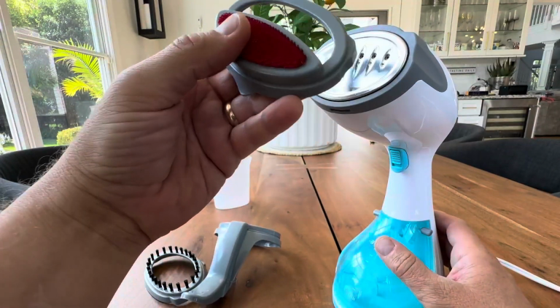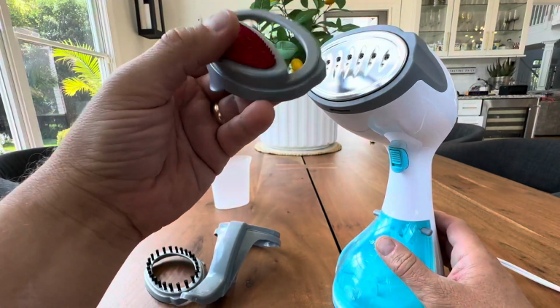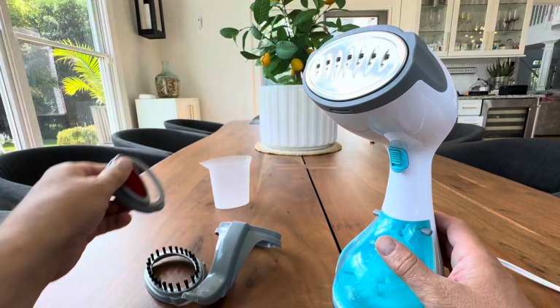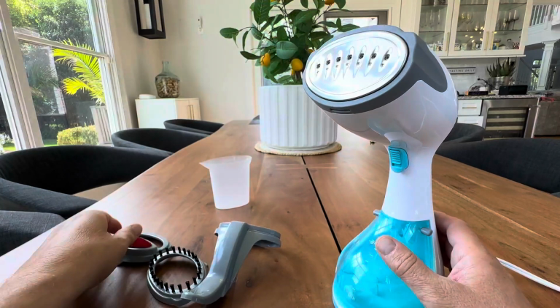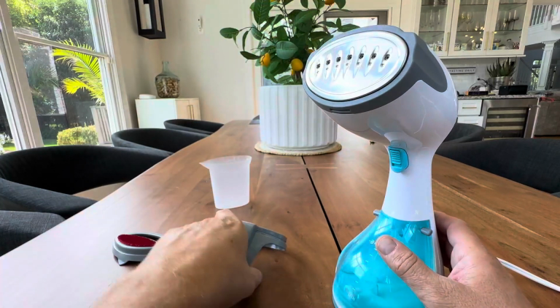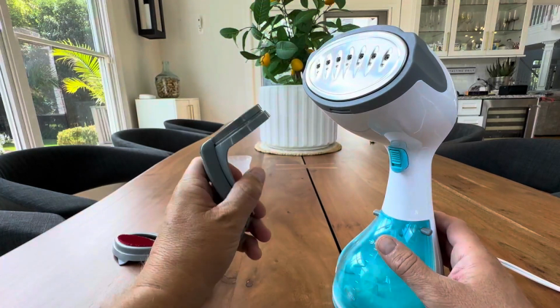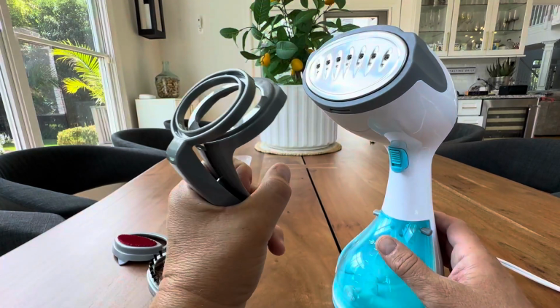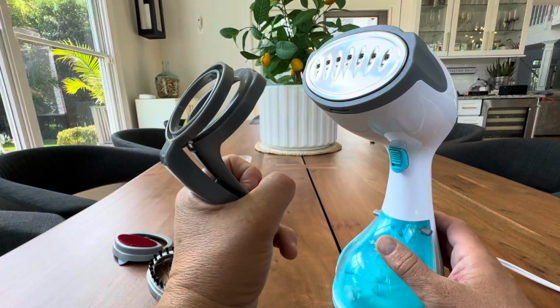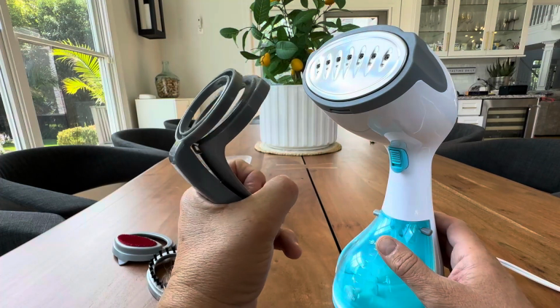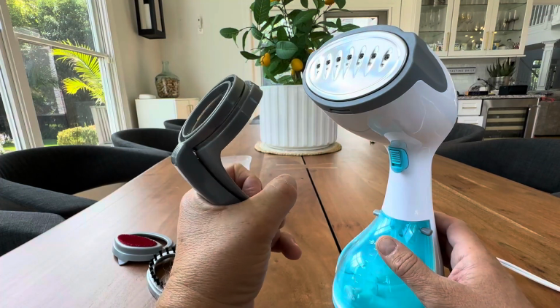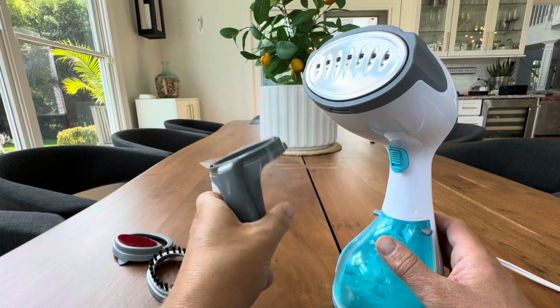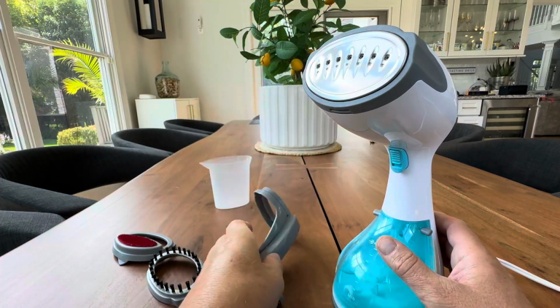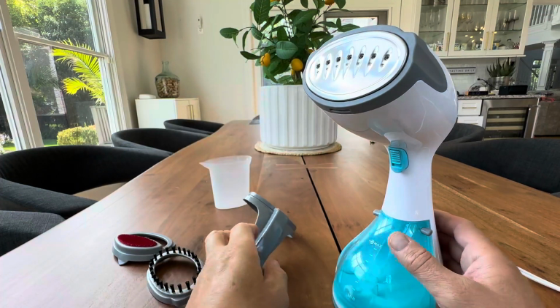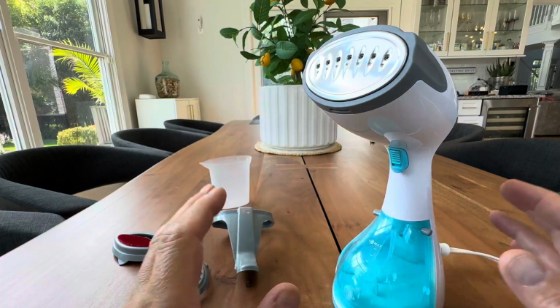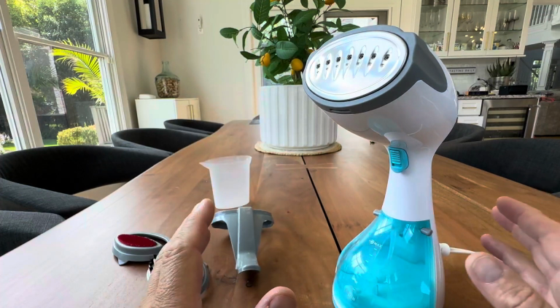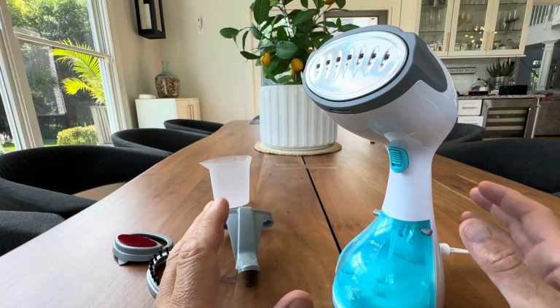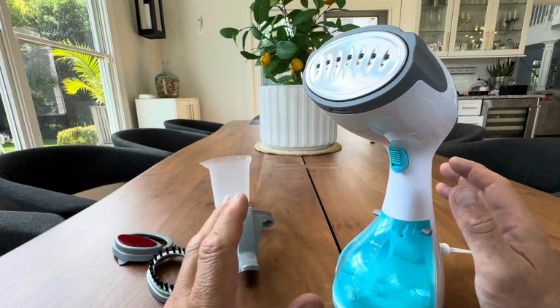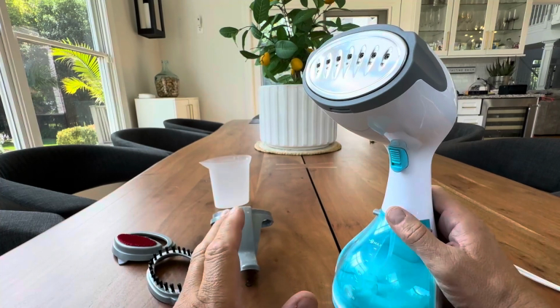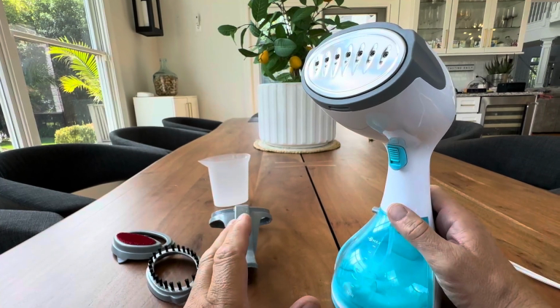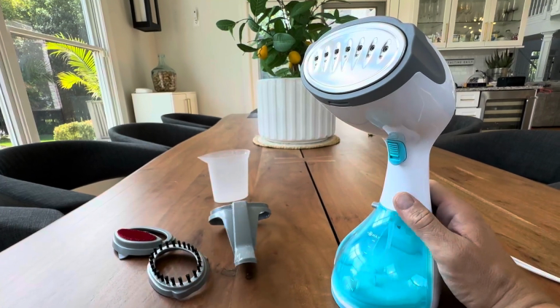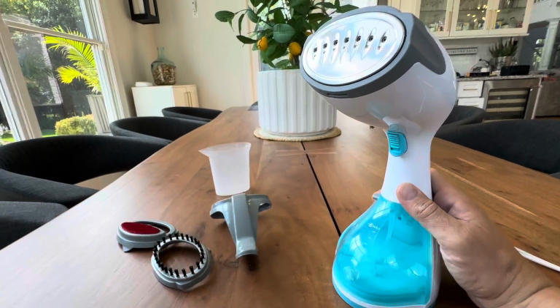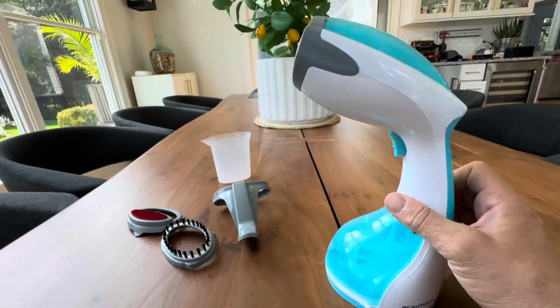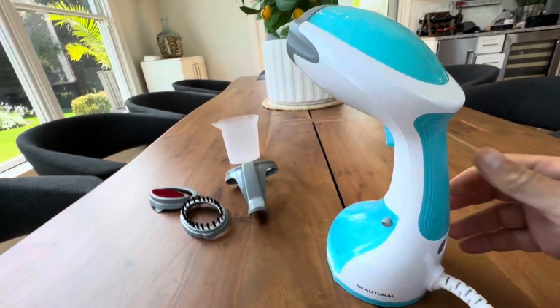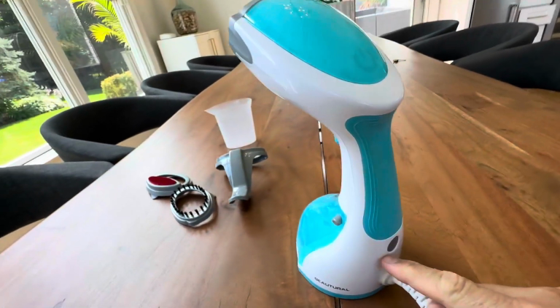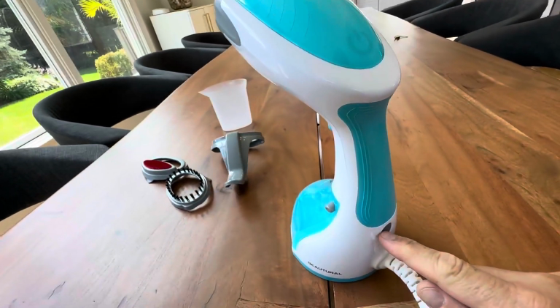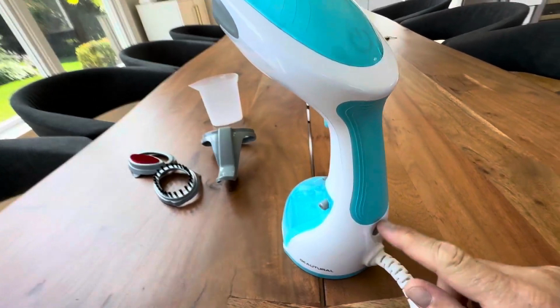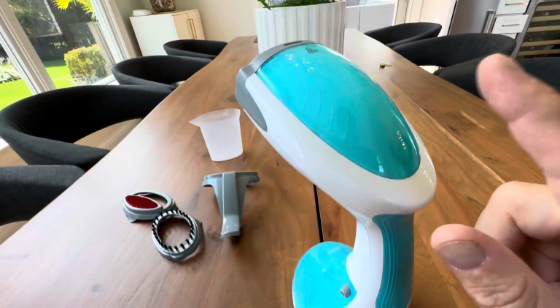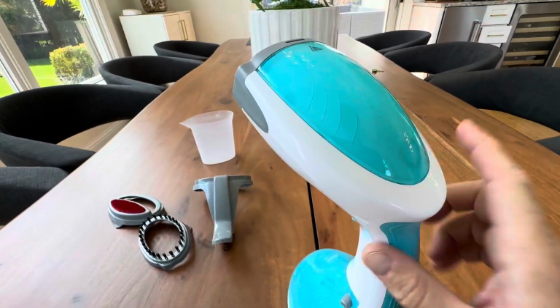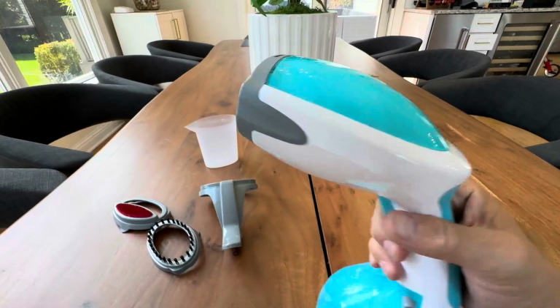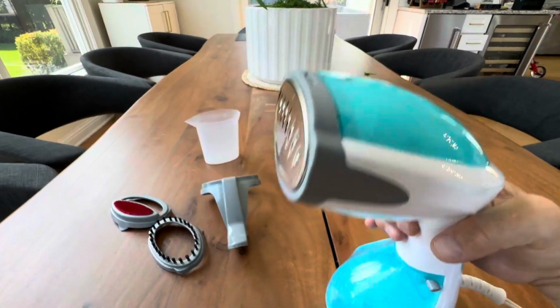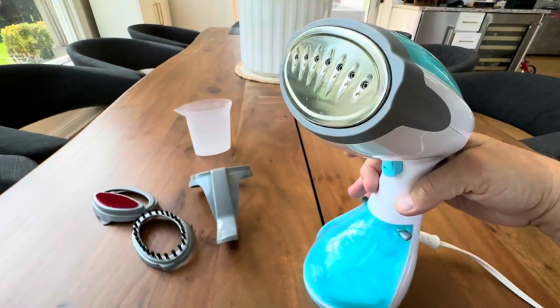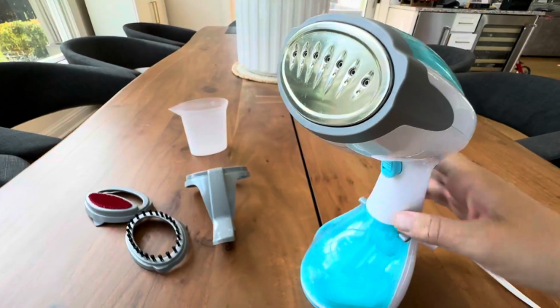So as well as the creaser attachment. So very nice unit, super easy to use — fill it with water, push one button, wait for the green, steam the garment.